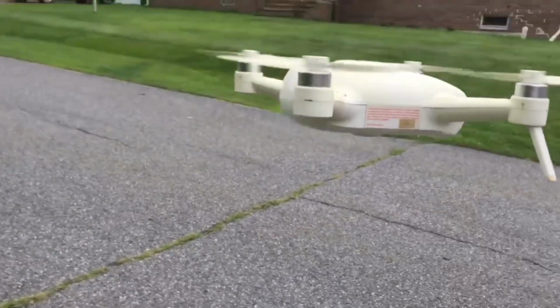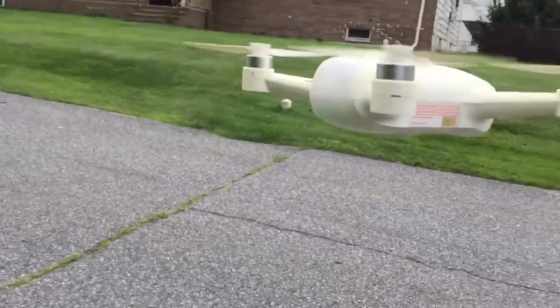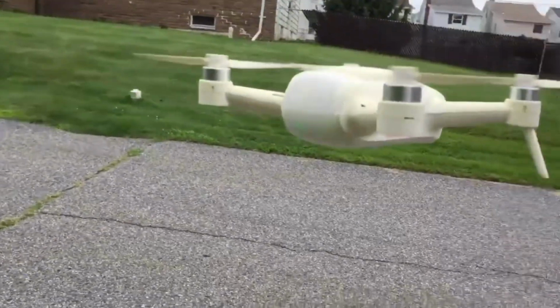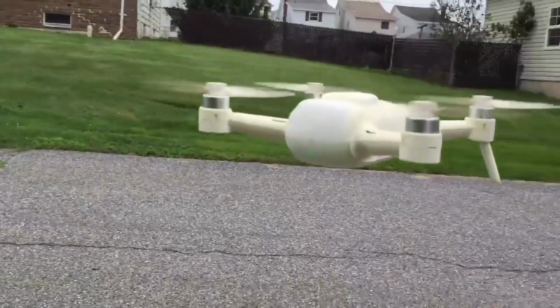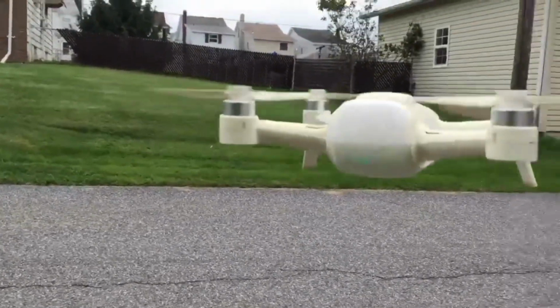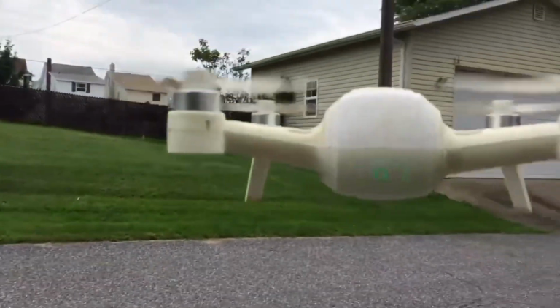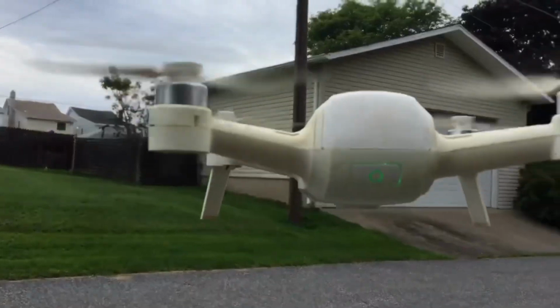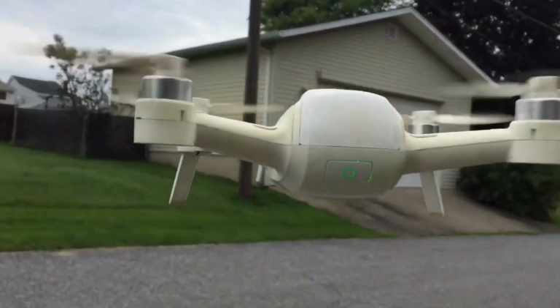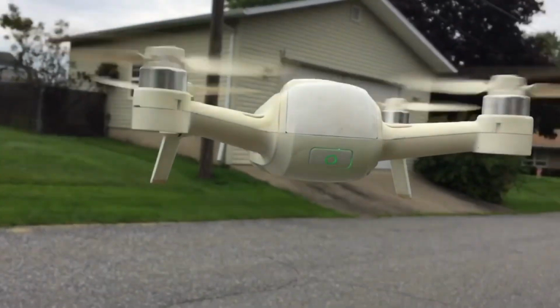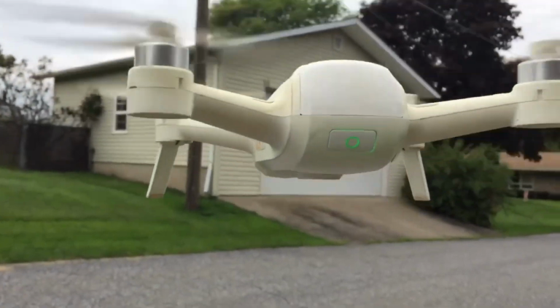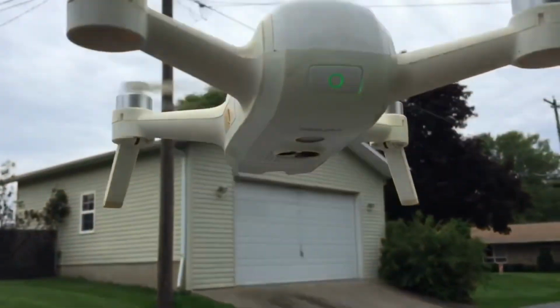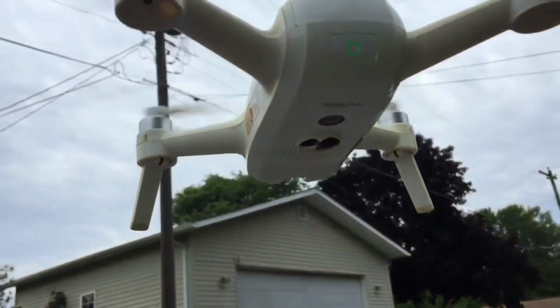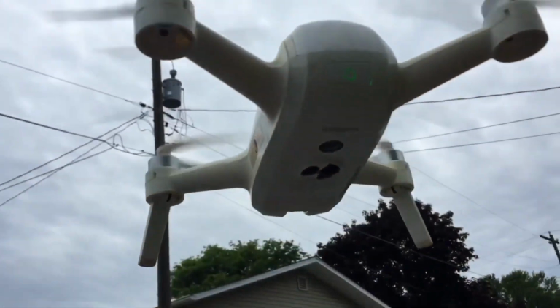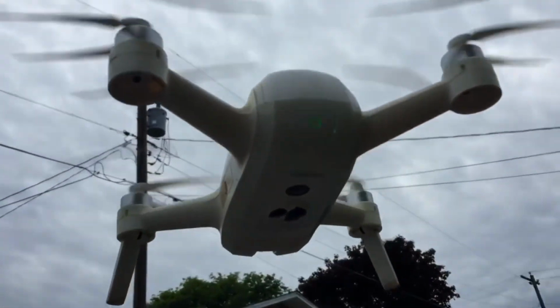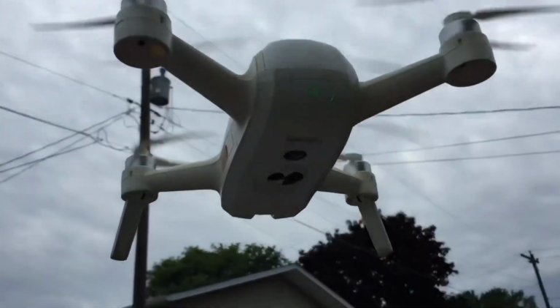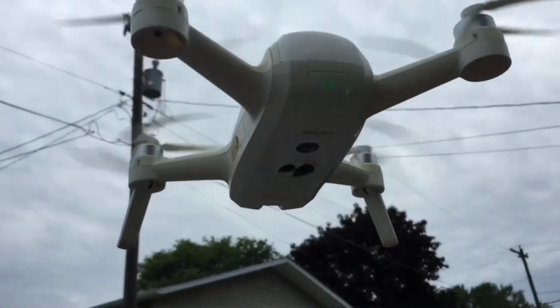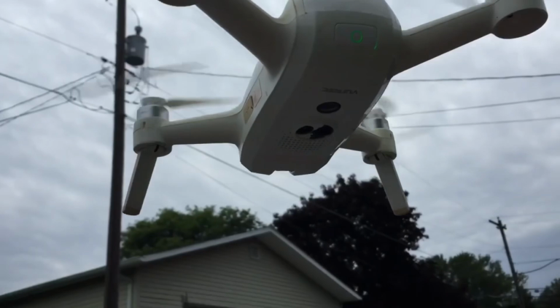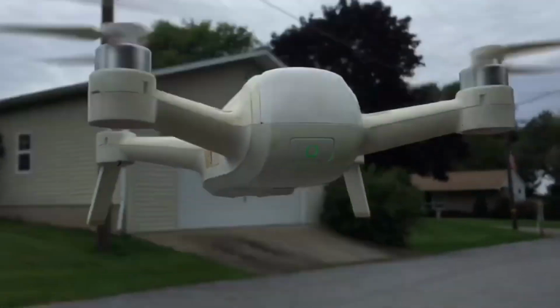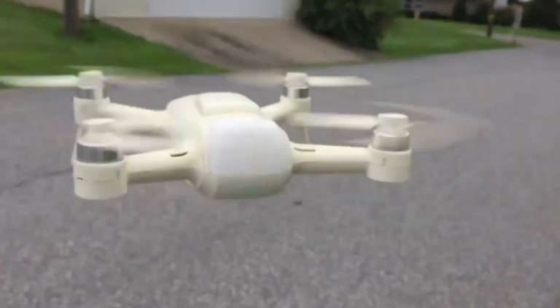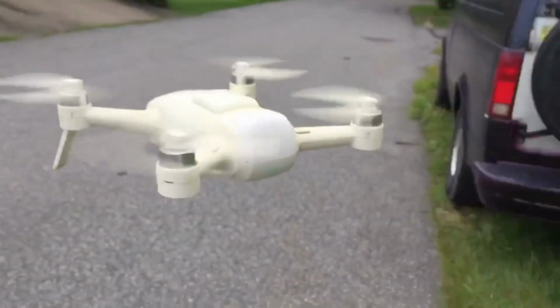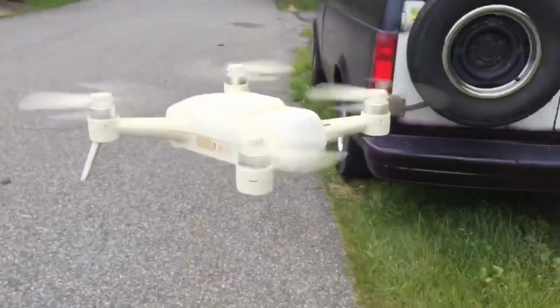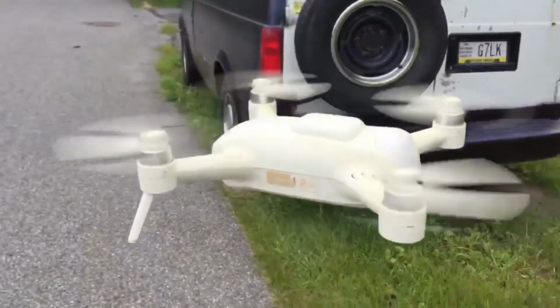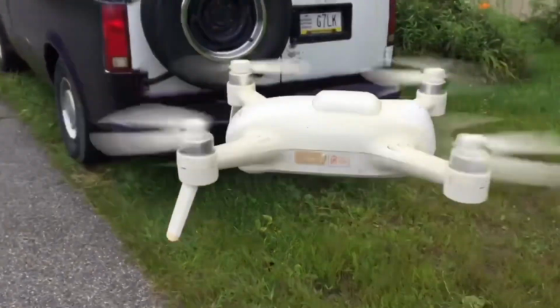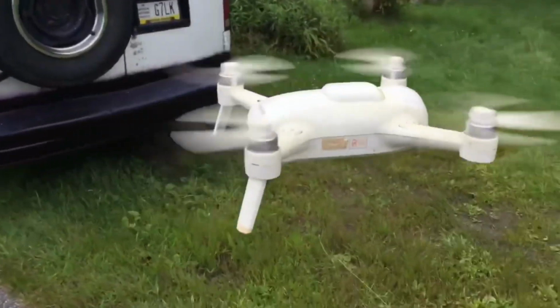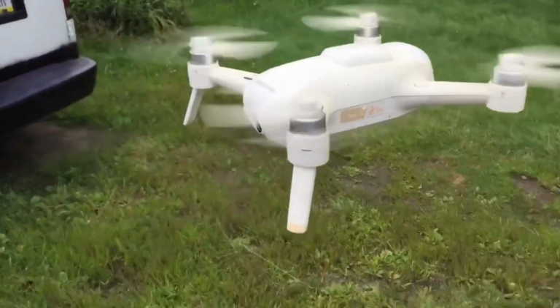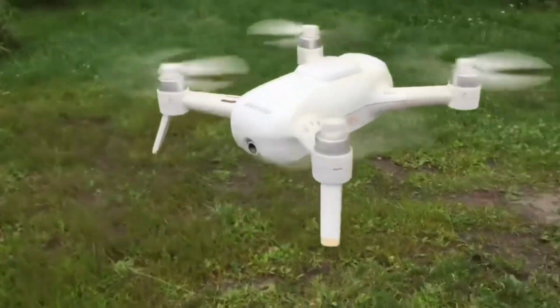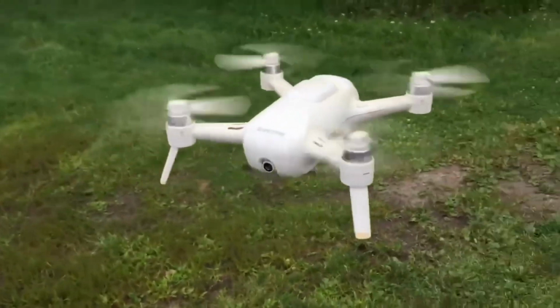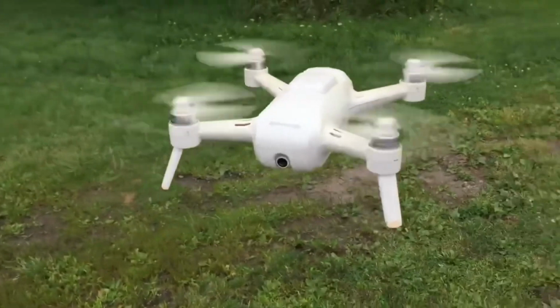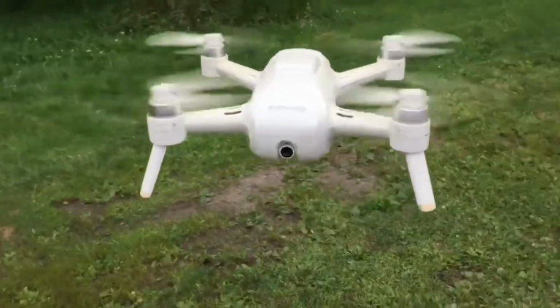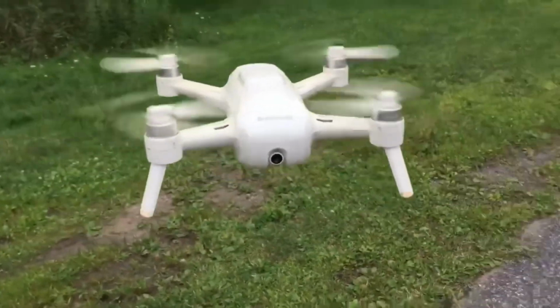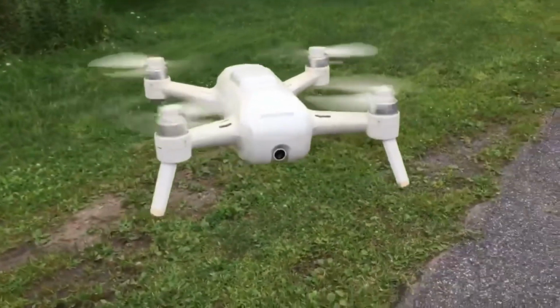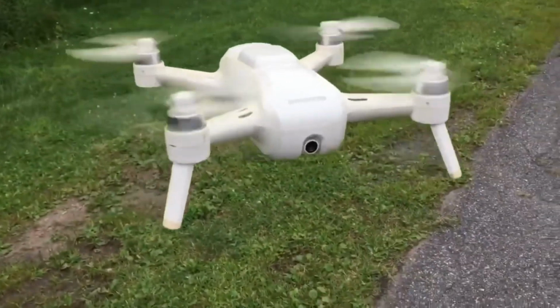They probably broke at one point — that green push button has been replaced. If you look underneath it, you can see one of the optical flow sensors is missing — not the sensor itself, but the glass cover over one of the sensors. That's my biggest issue with this thing.